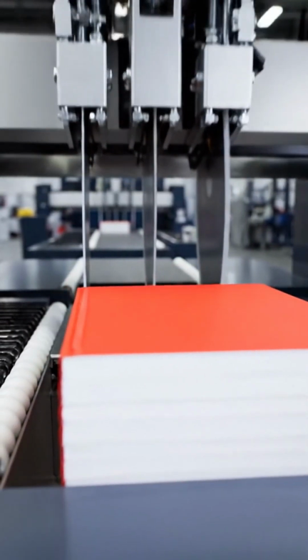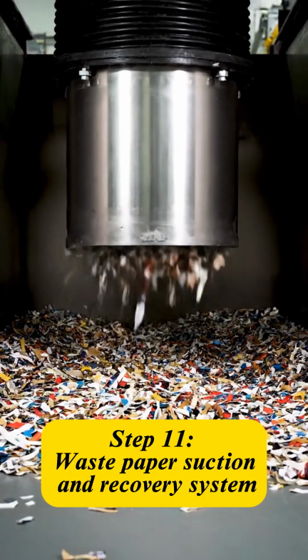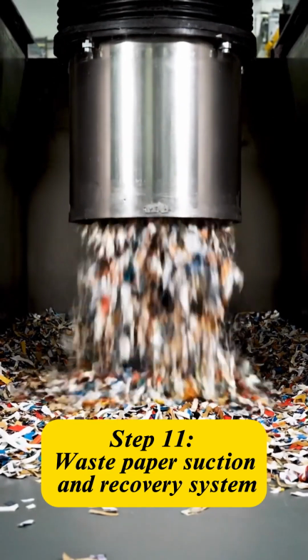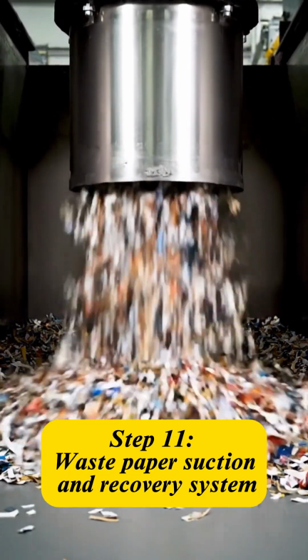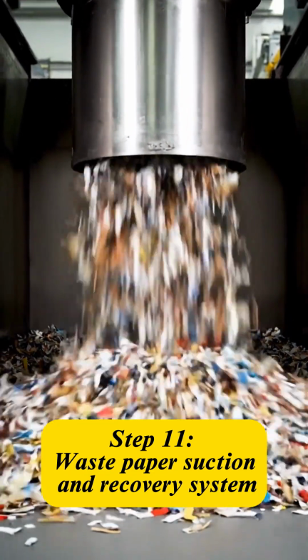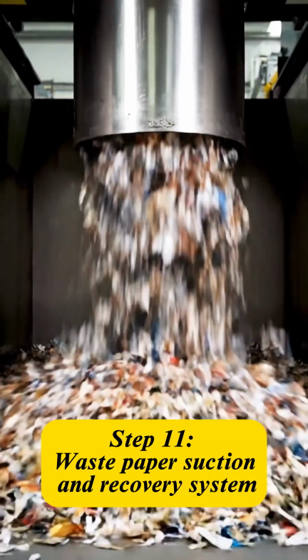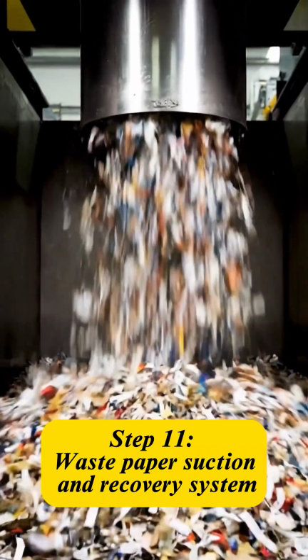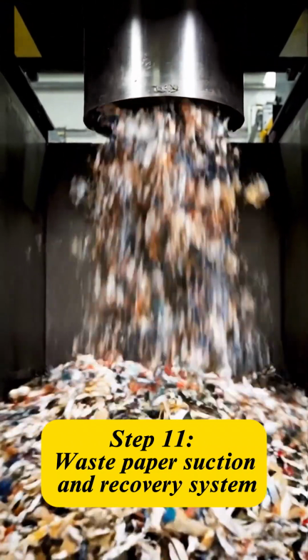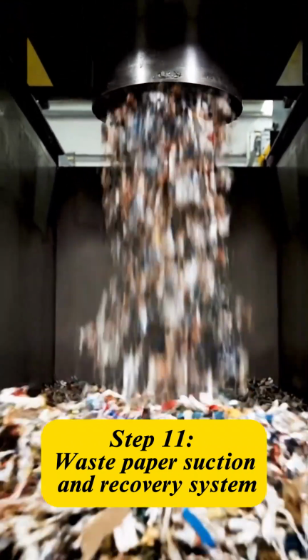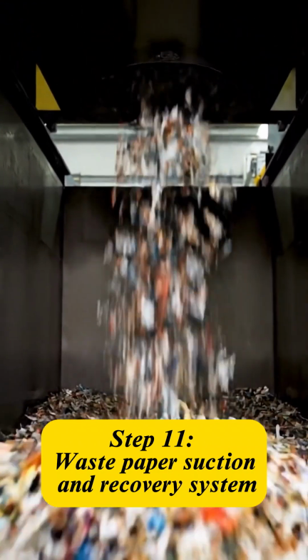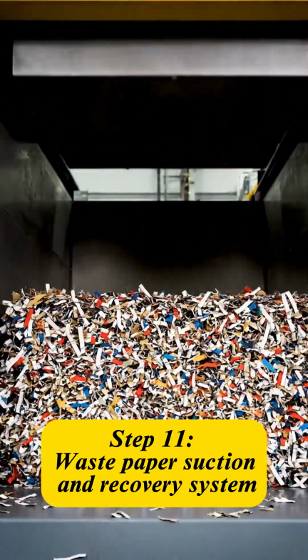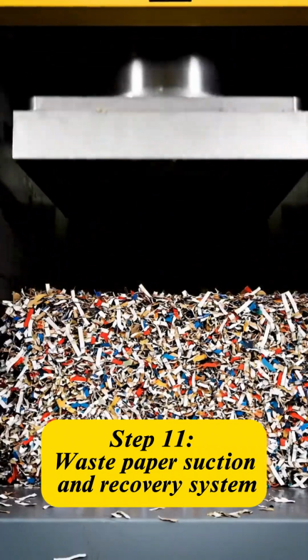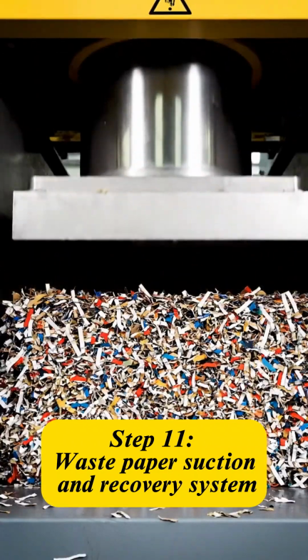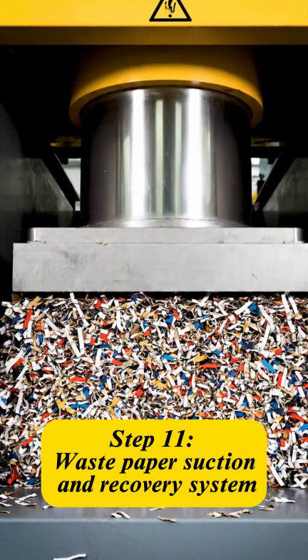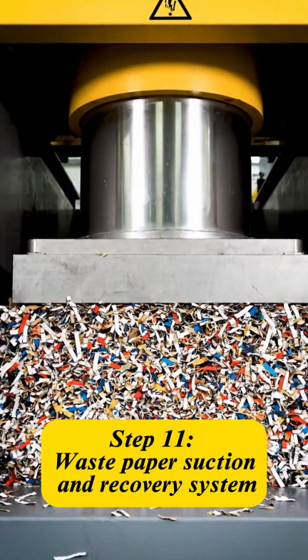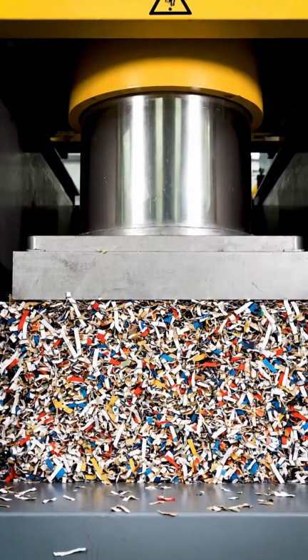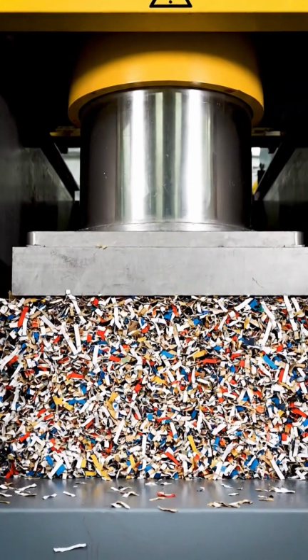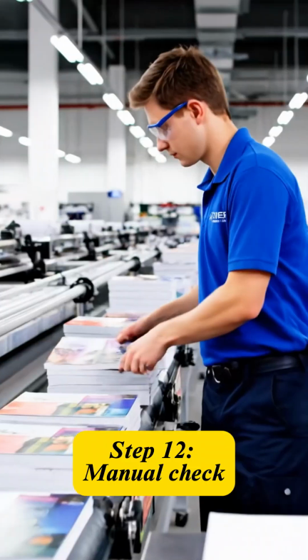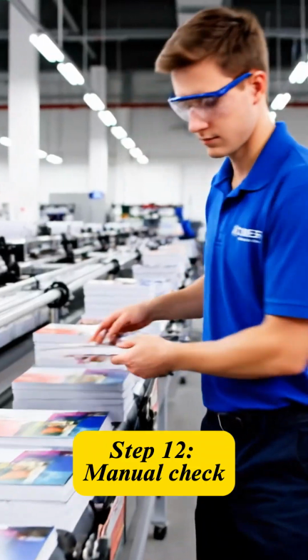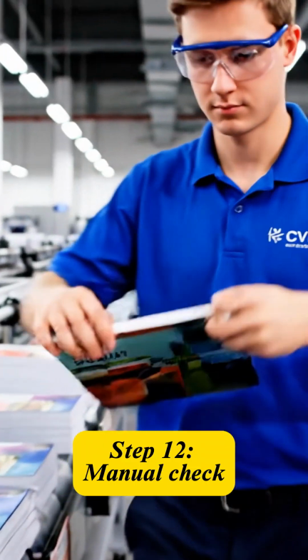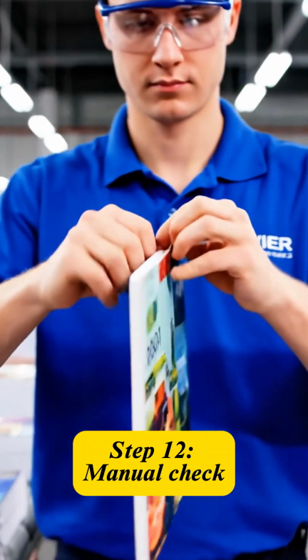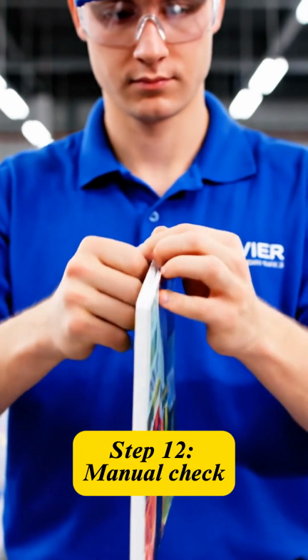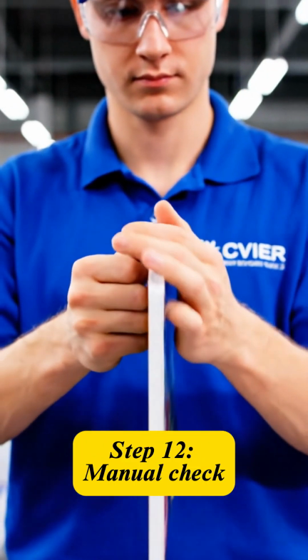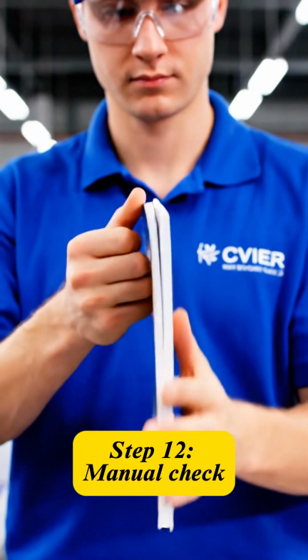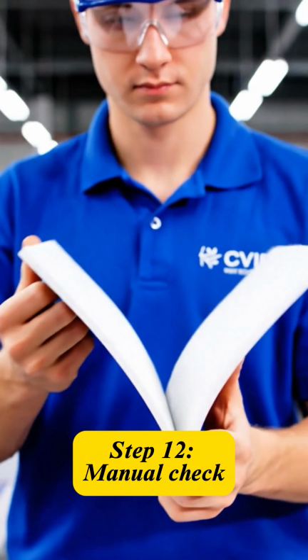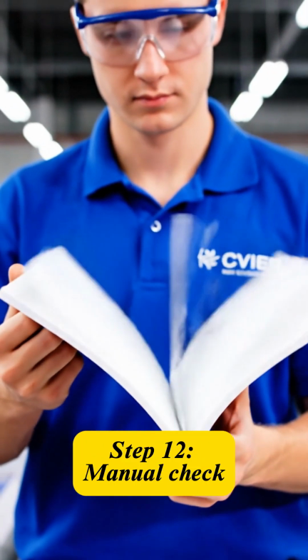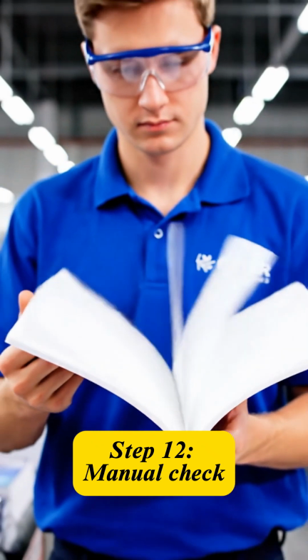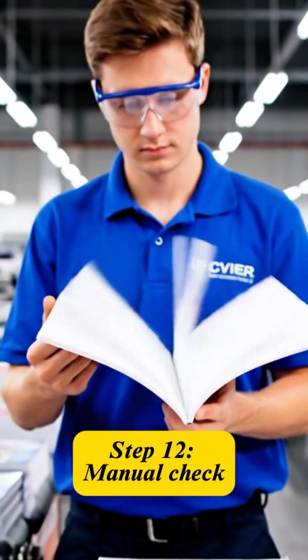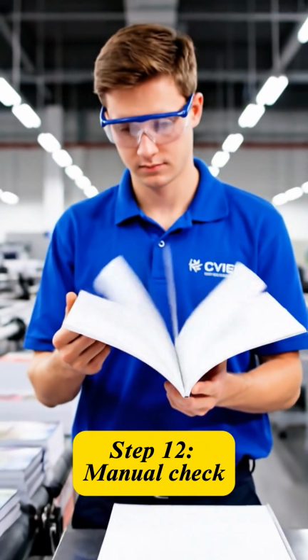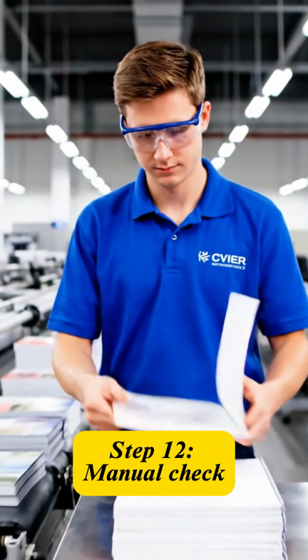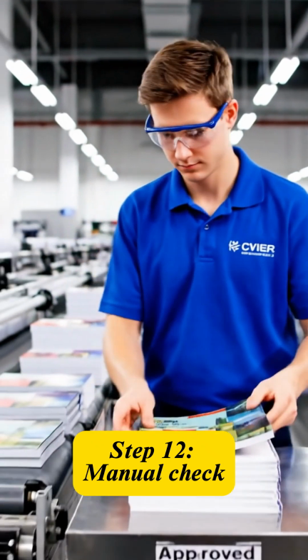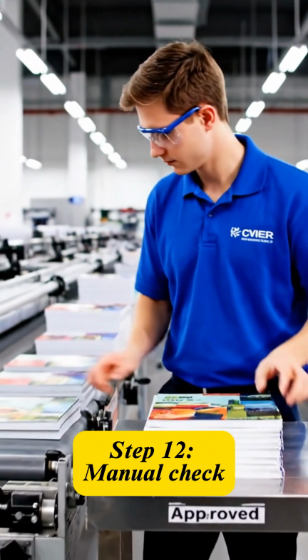All residual paper scraps are immediately recovered for recycling, ensuring an environmentally responsible production loop. Each notebook undergoes strict quality control, inspecting the spine's durability, glue adhesion, and print quality.